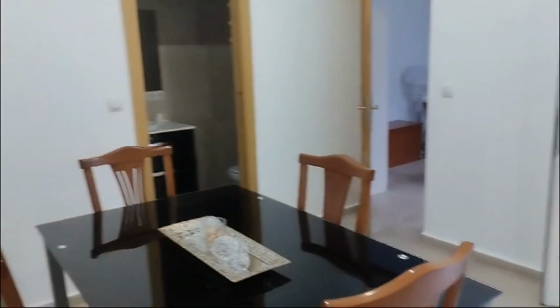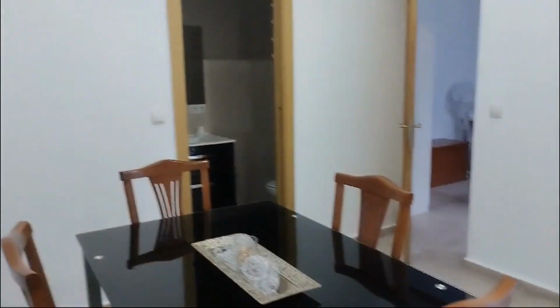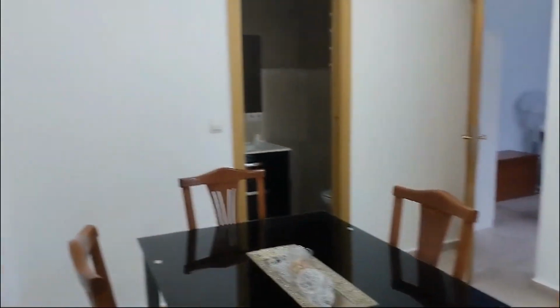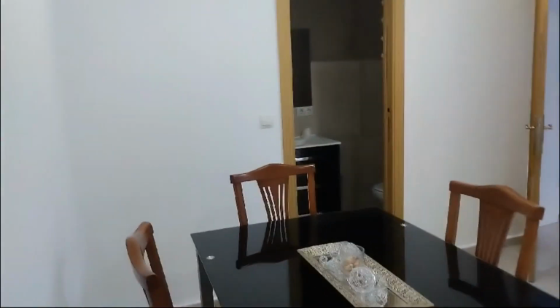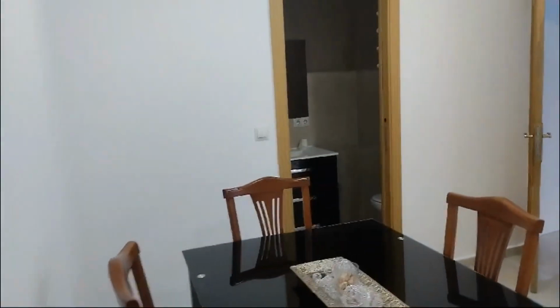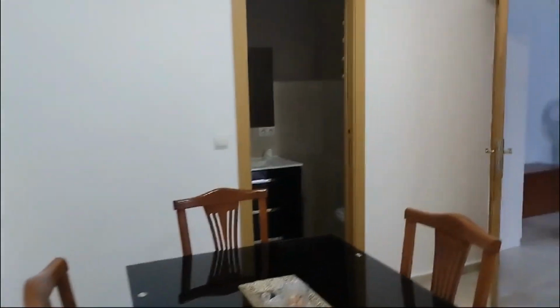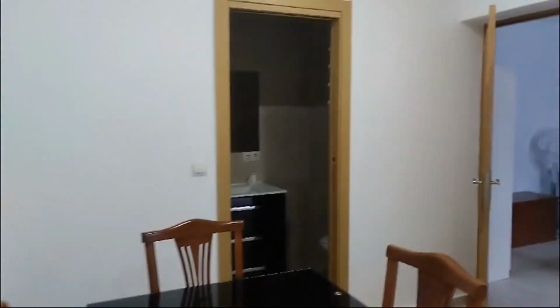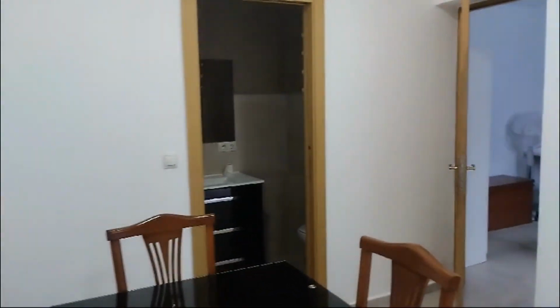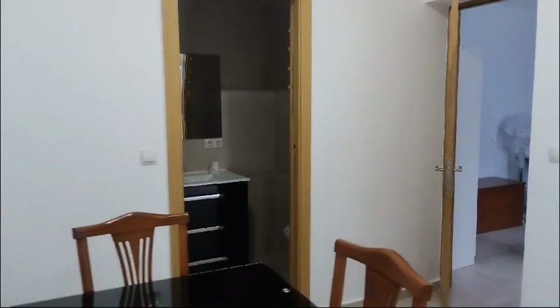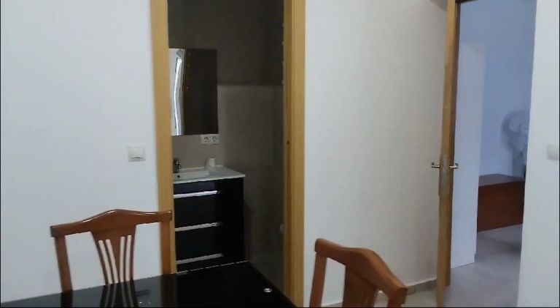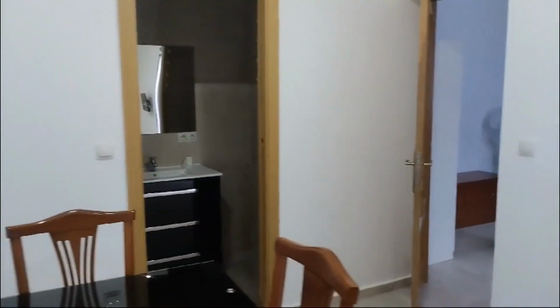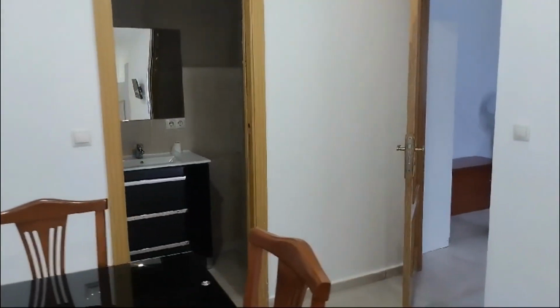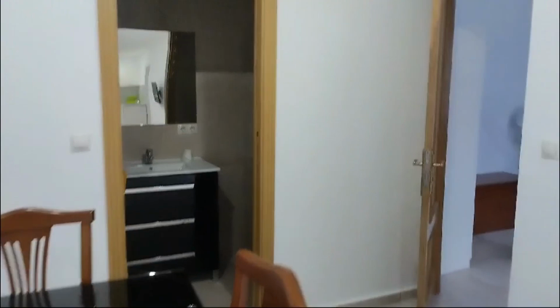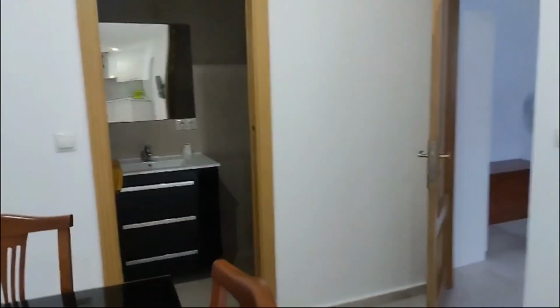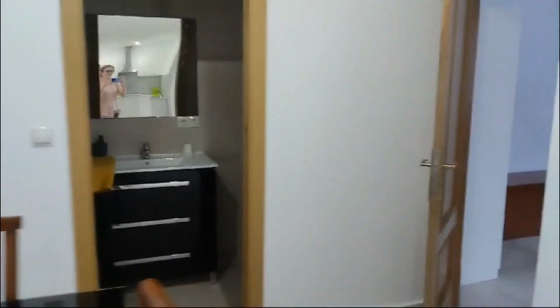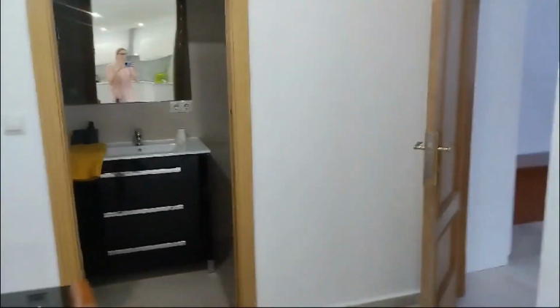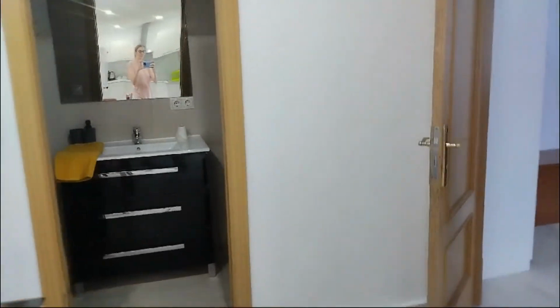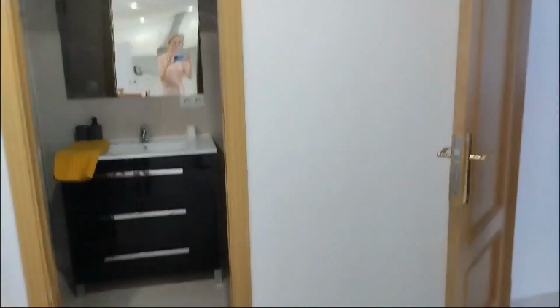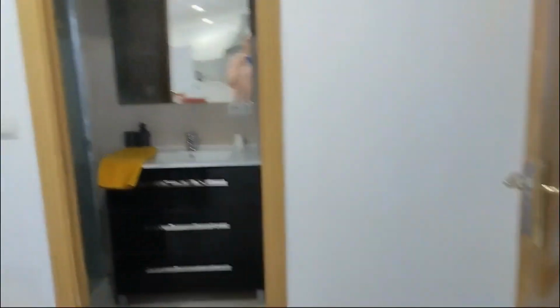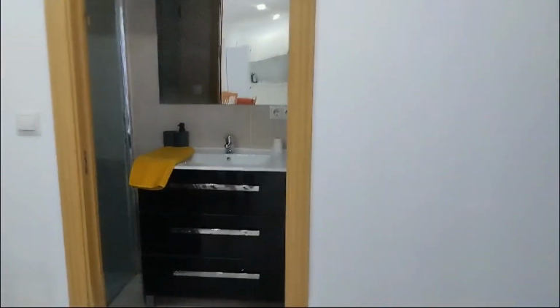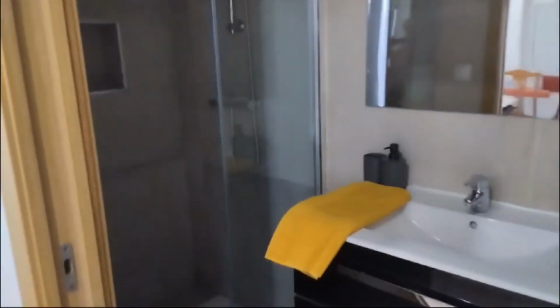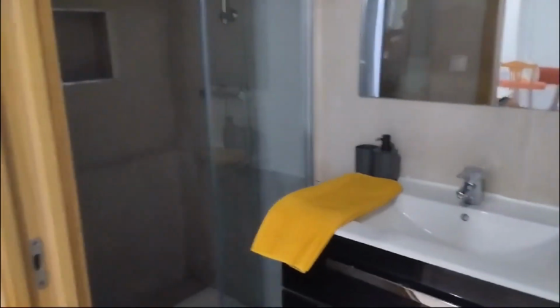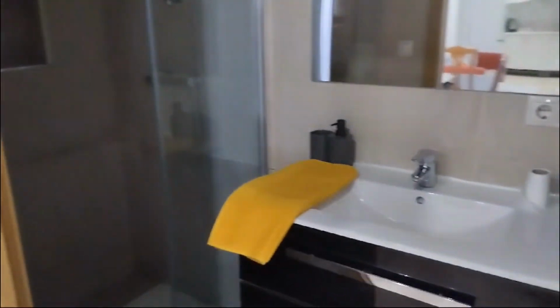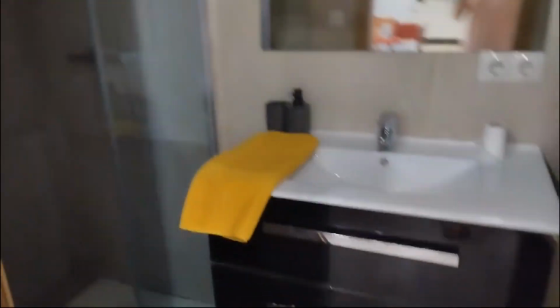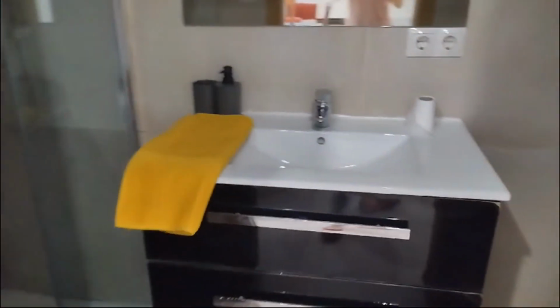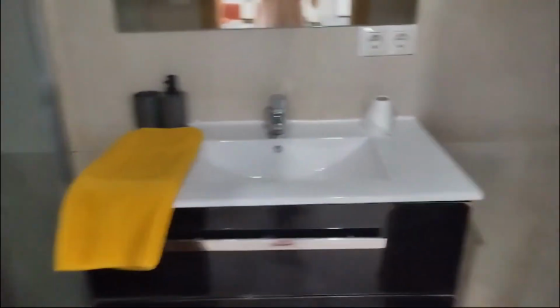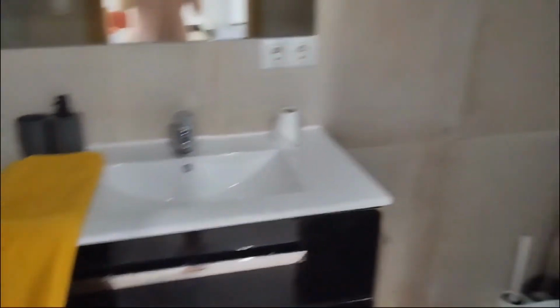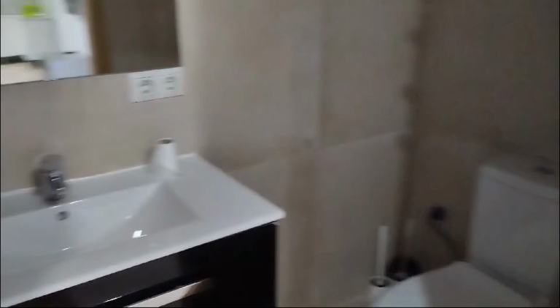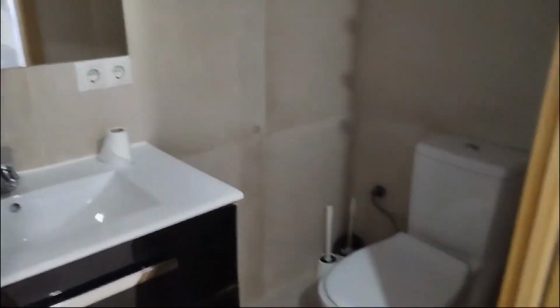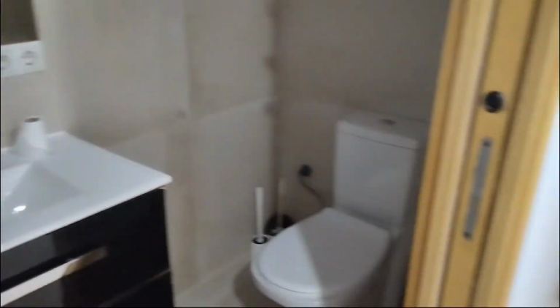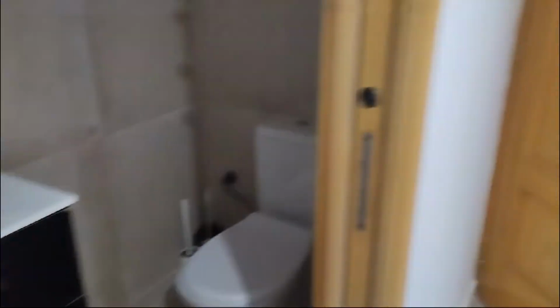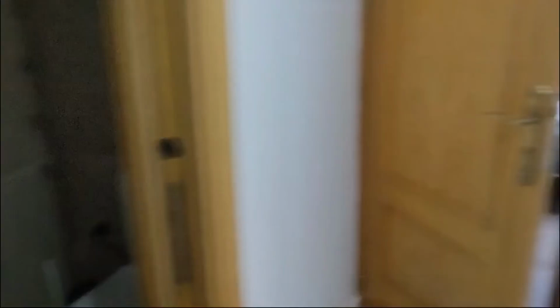And over there you can see the washing machine. And here's the dining table where you can sit and have some lunch. Here we get inside the bathroom, which has a sink, a shower, and a toilet.